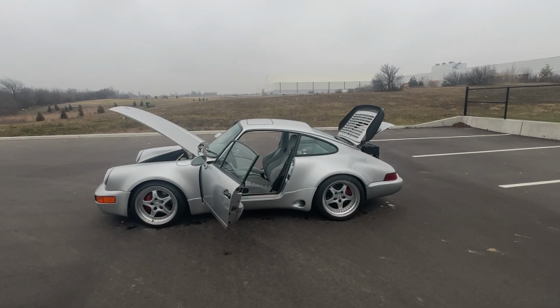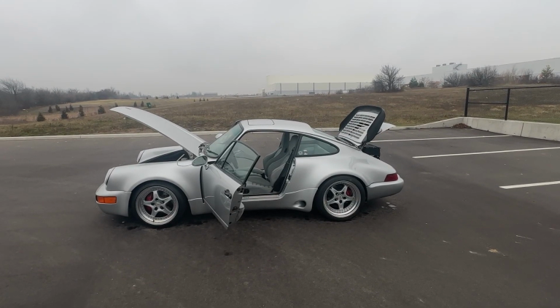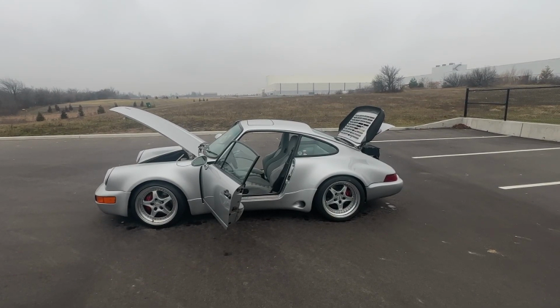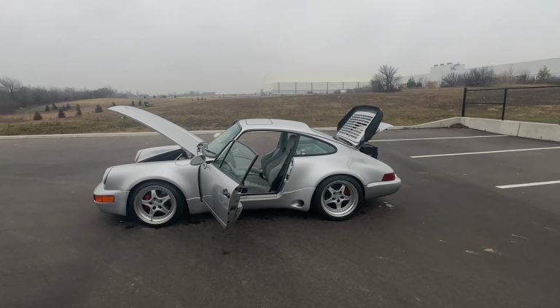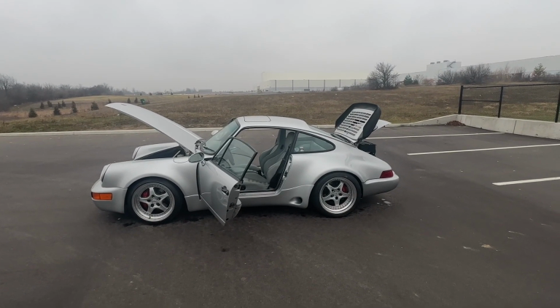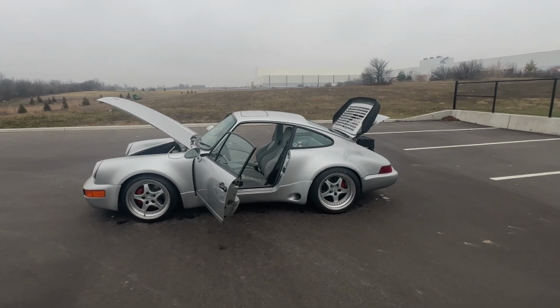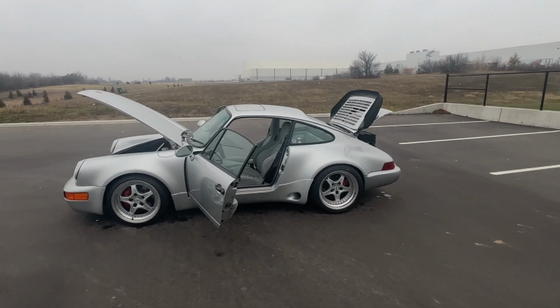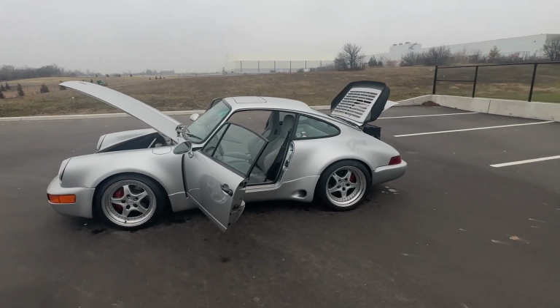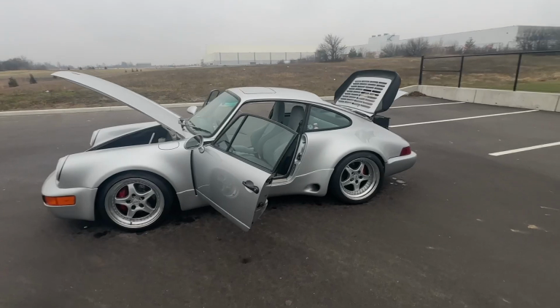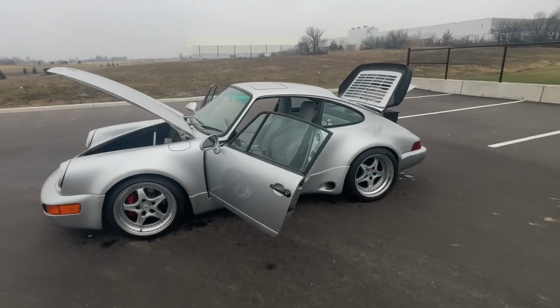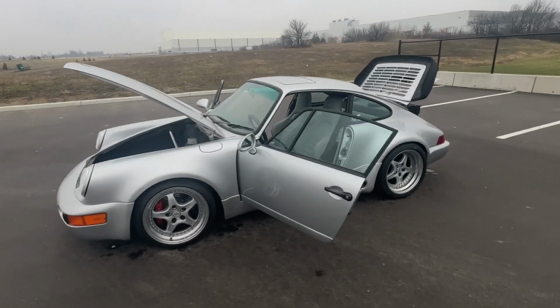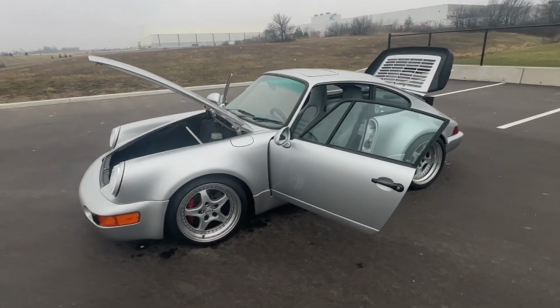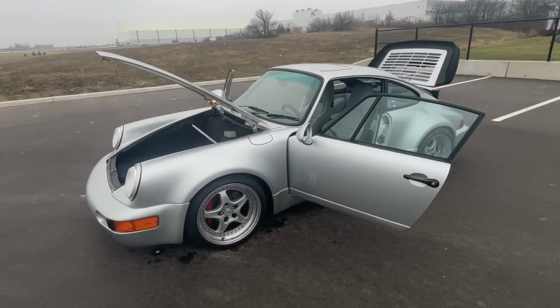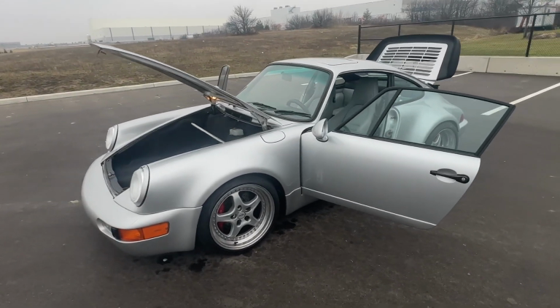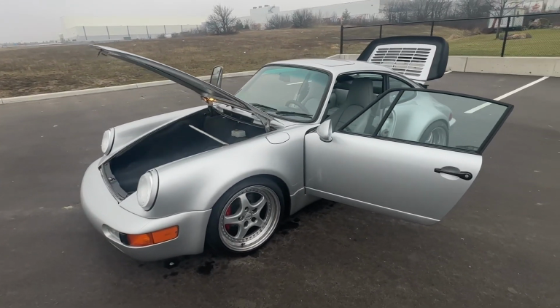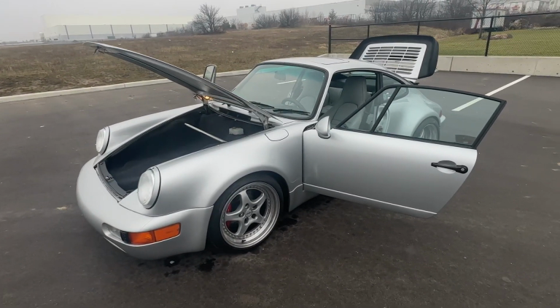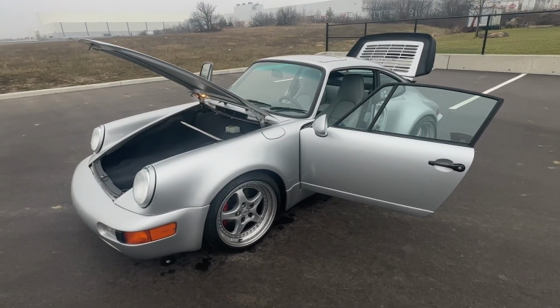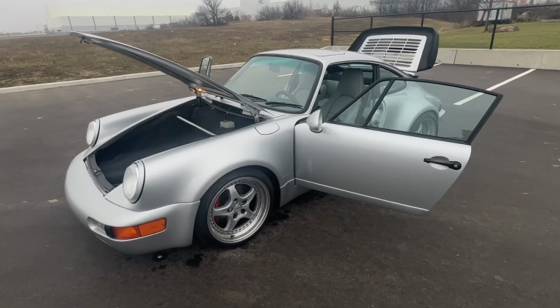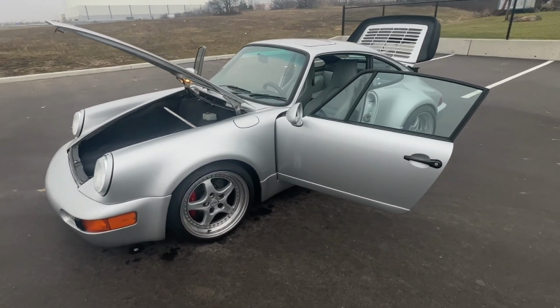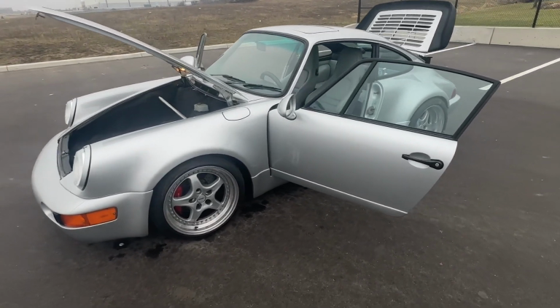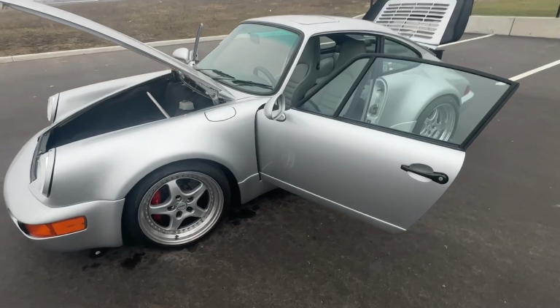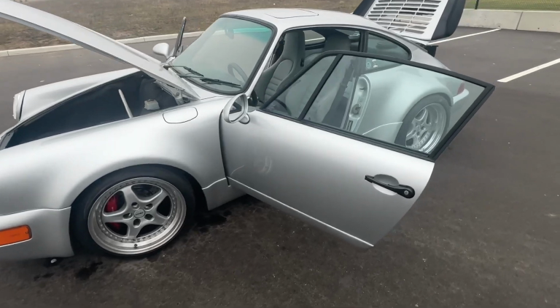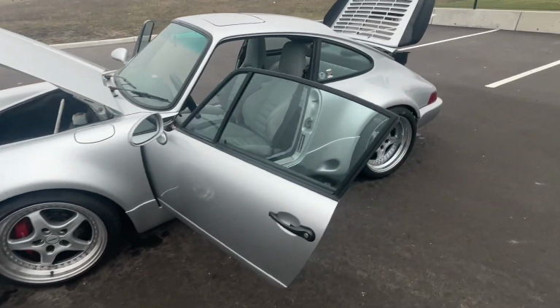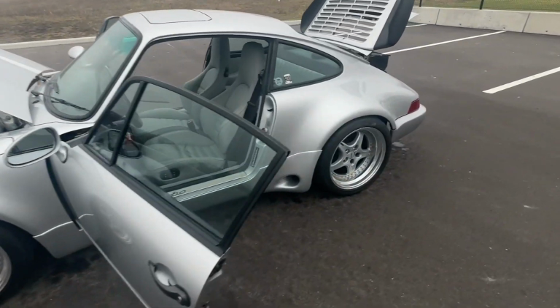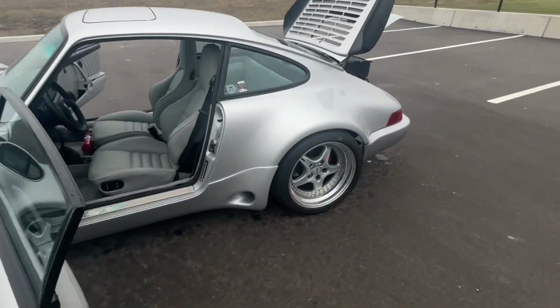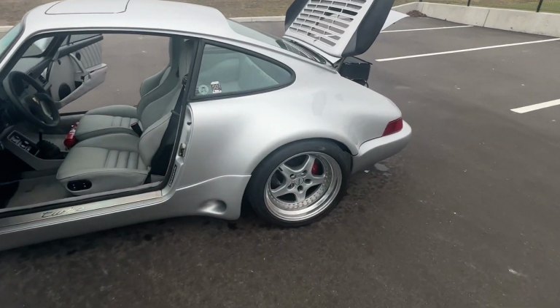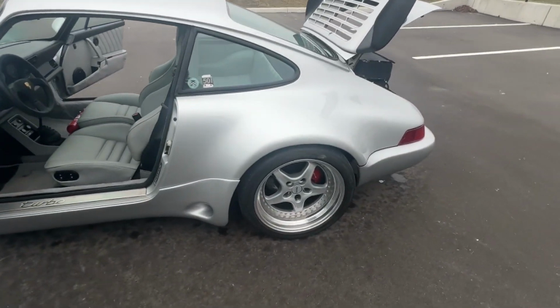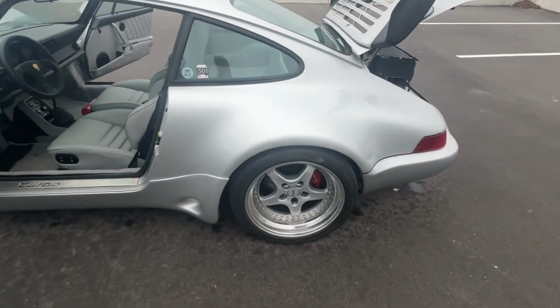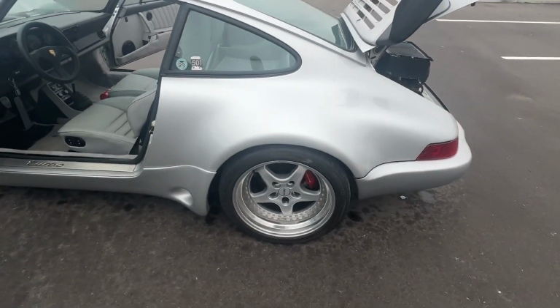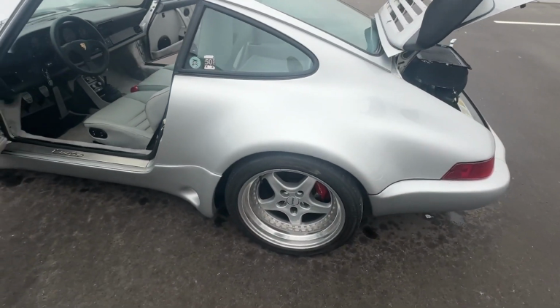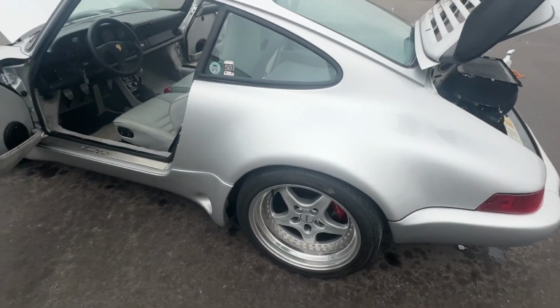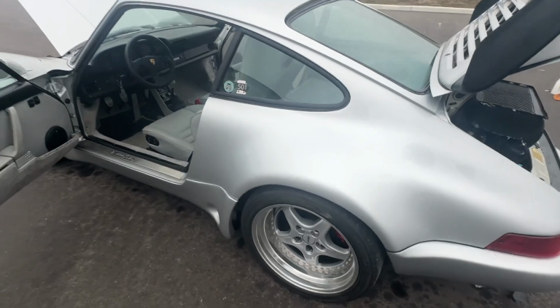This is a 1987 Porsche 930 Turbo. As you can see, it's been modified with a German-sourced body kit and some beautiful Speedline 18-inch wheels — those wheels are a fortune if you look up the cost of them.